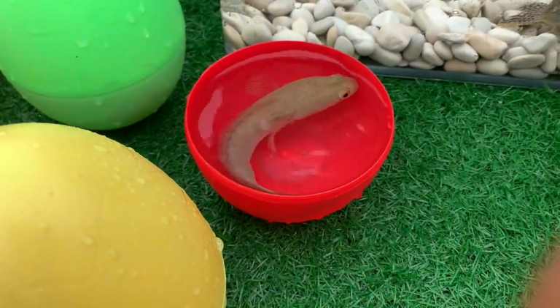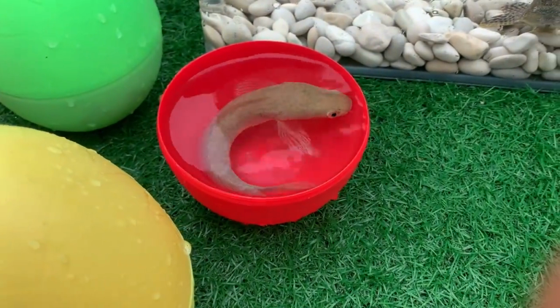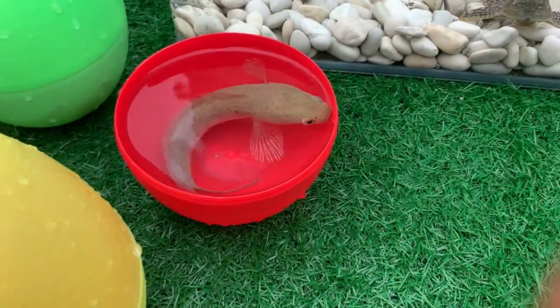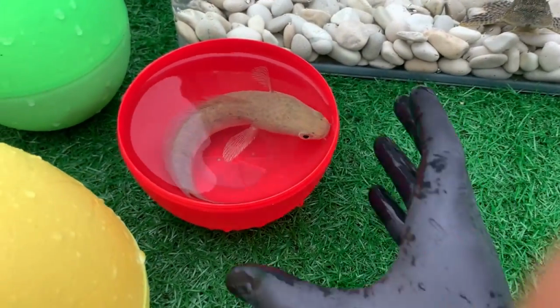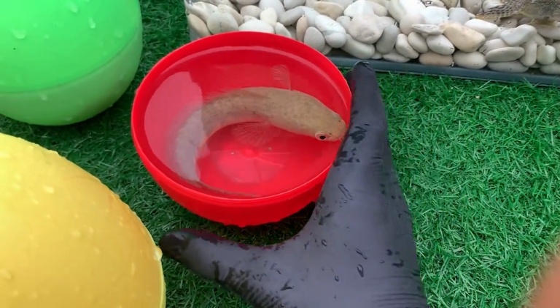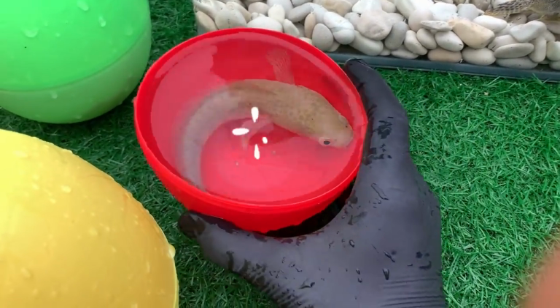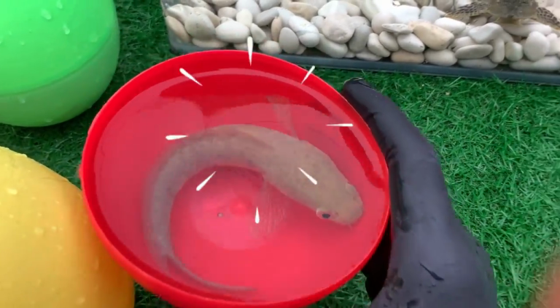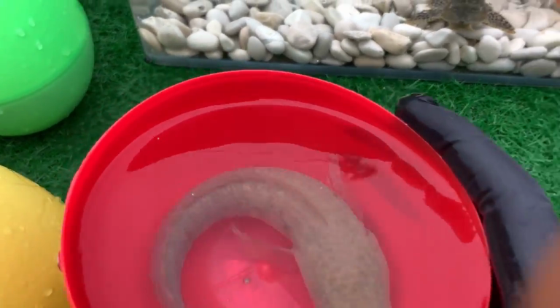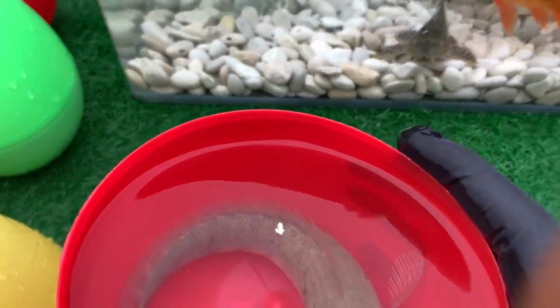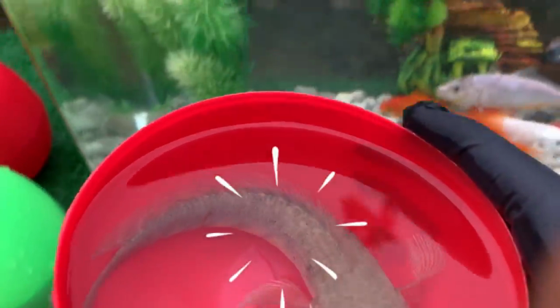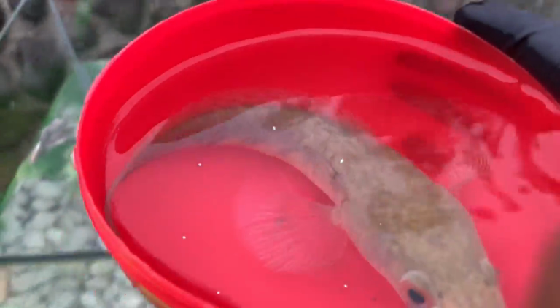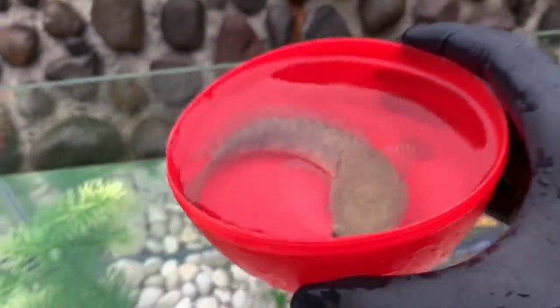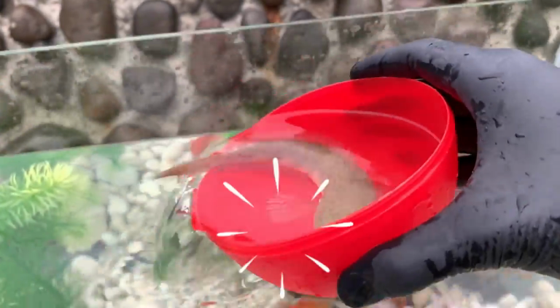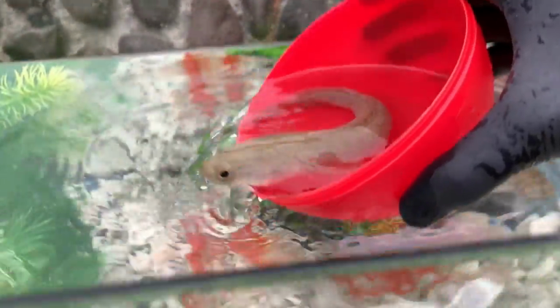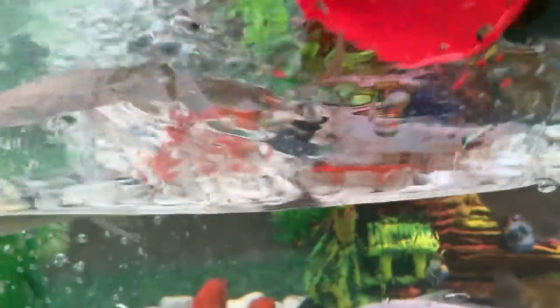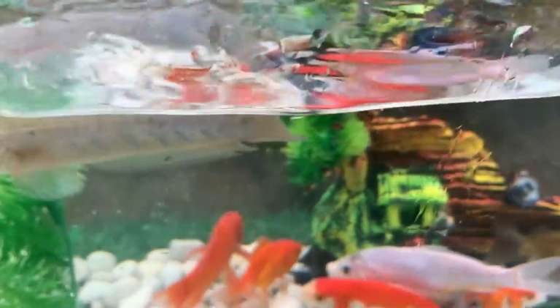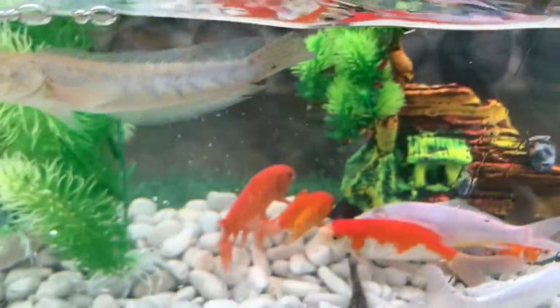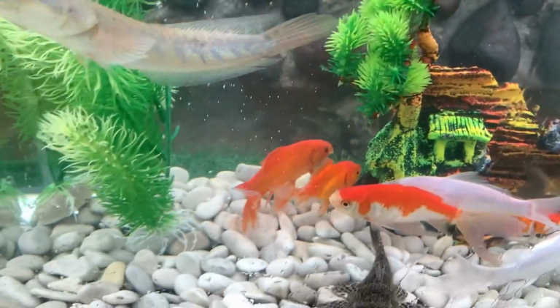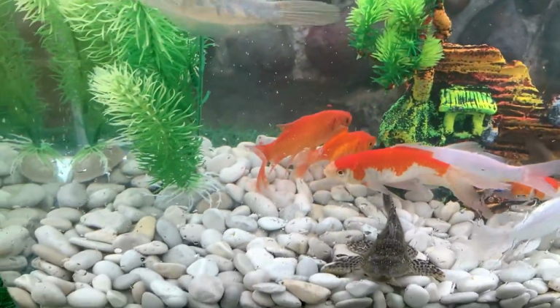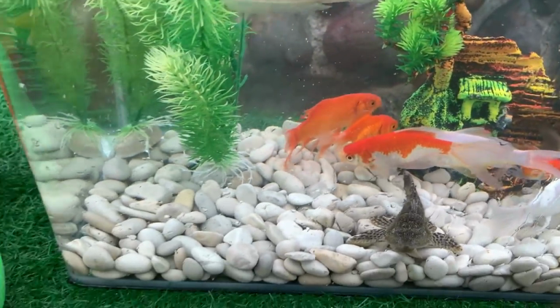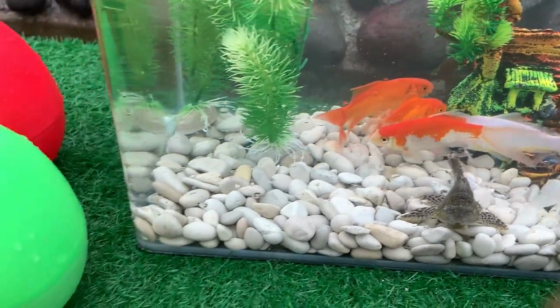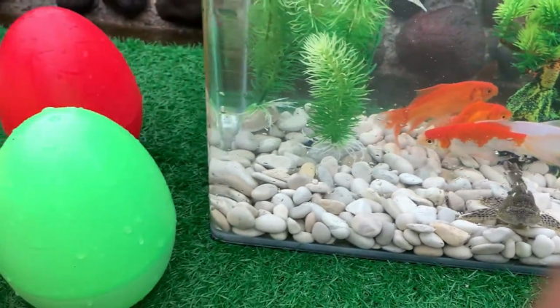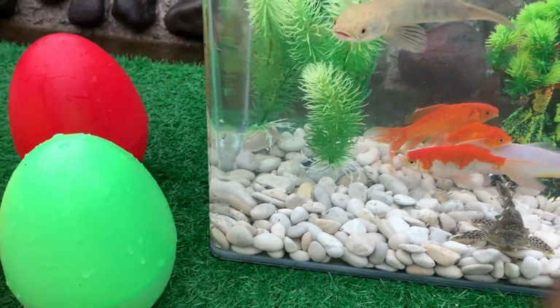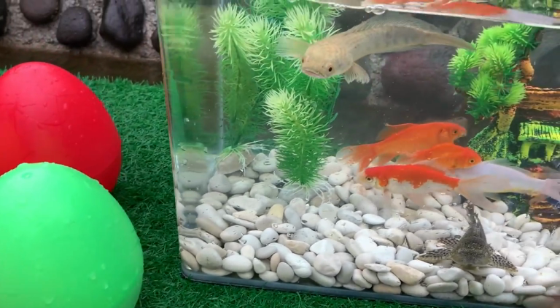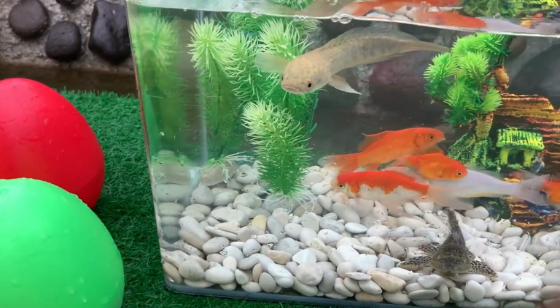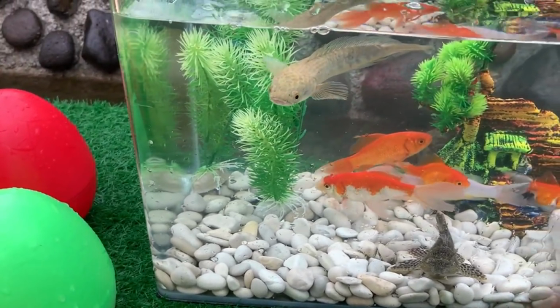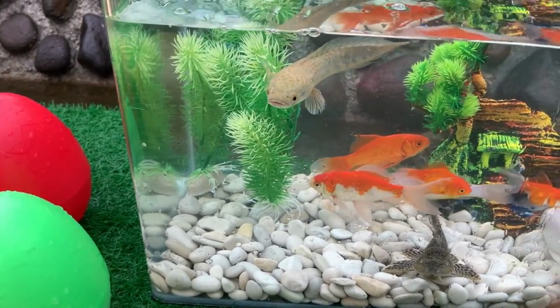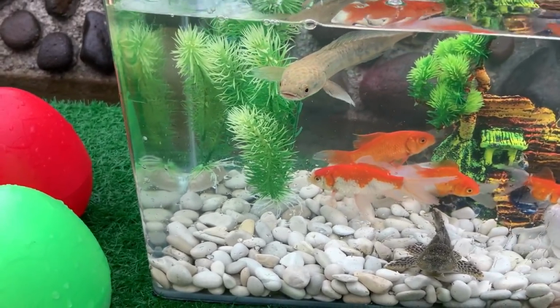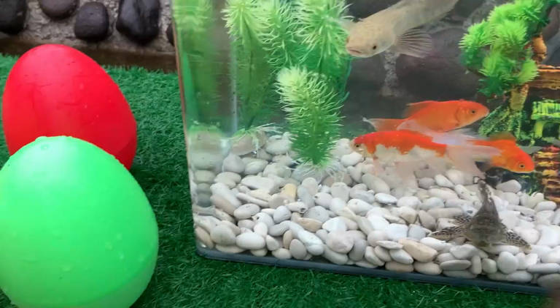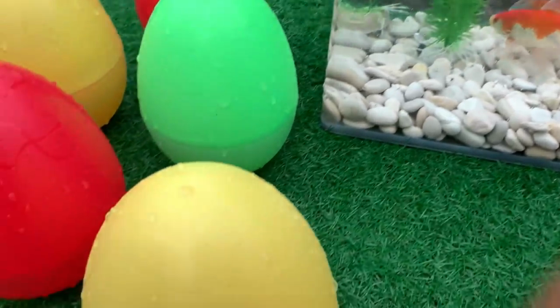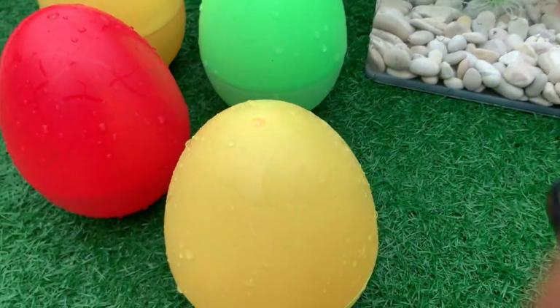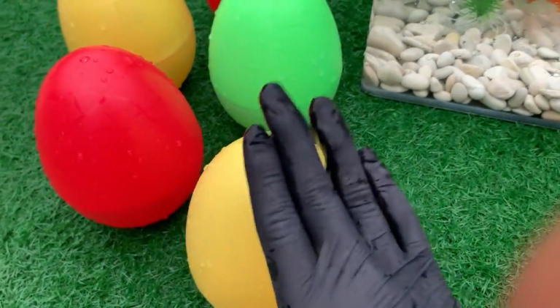Look at this, it is a chana fish. Chana is a genus of predatory fish in the family chanidae, commonly known as snakeheads.